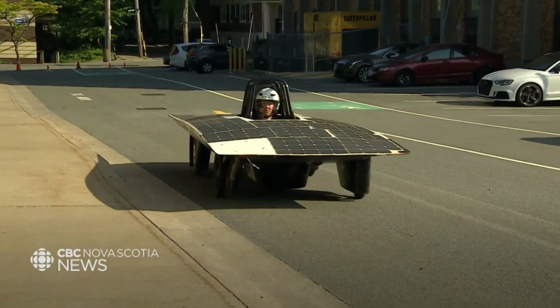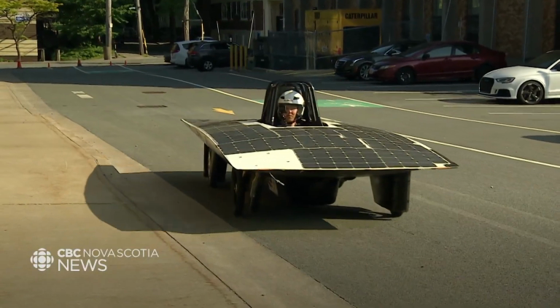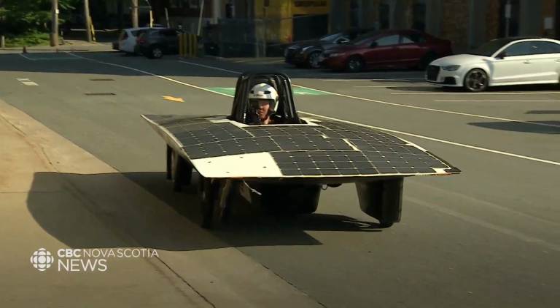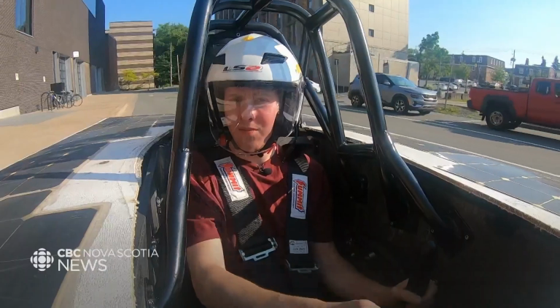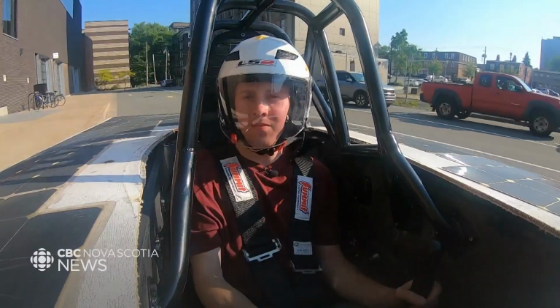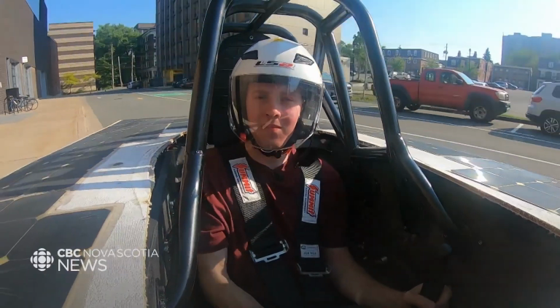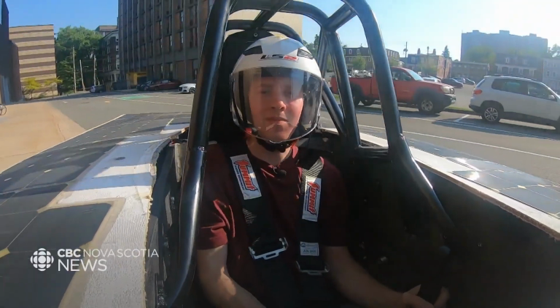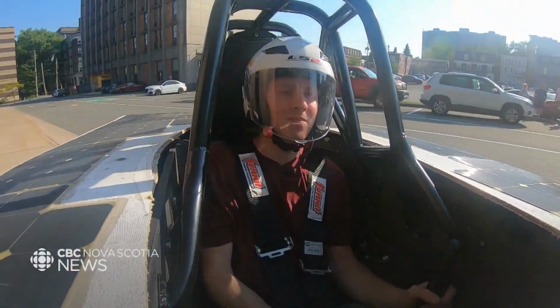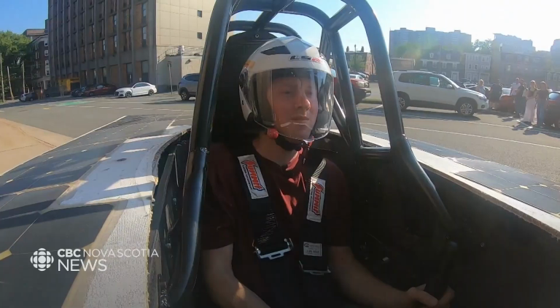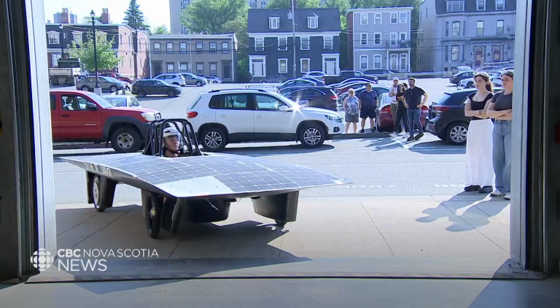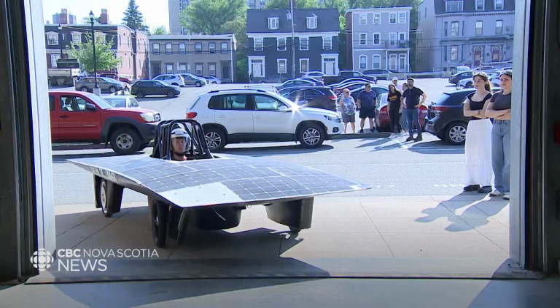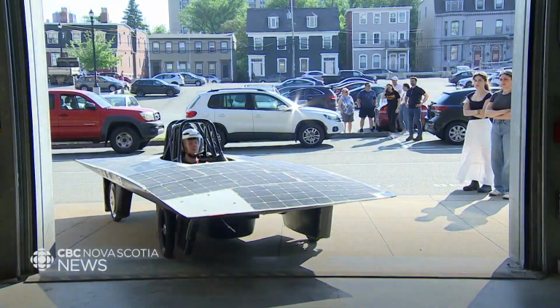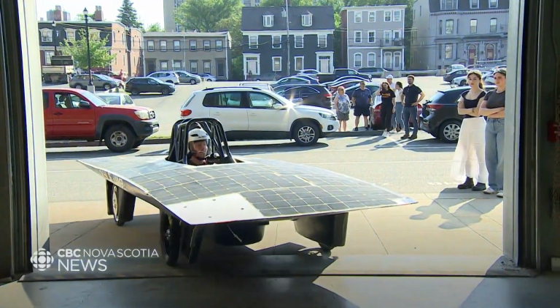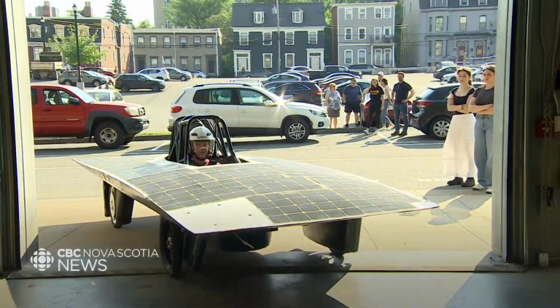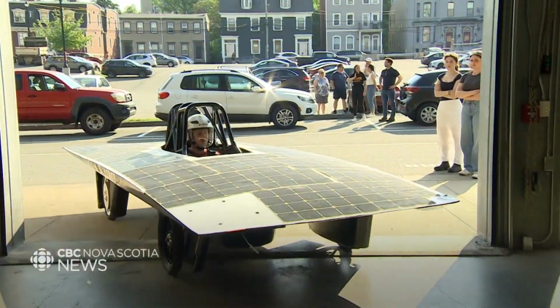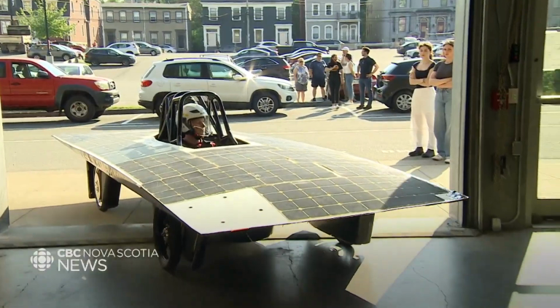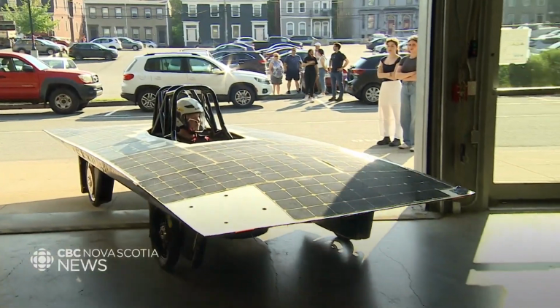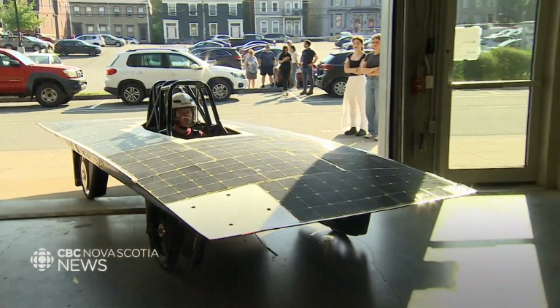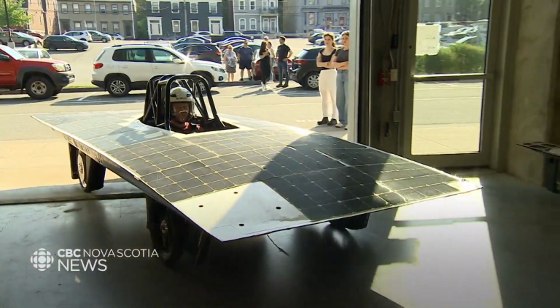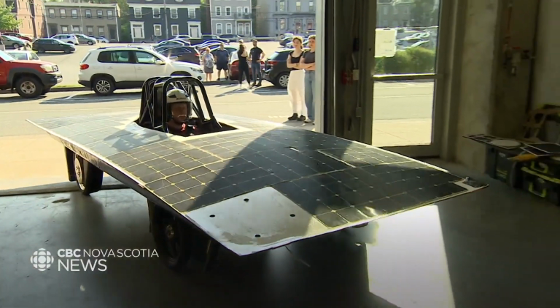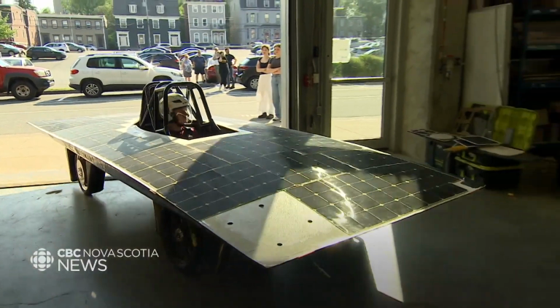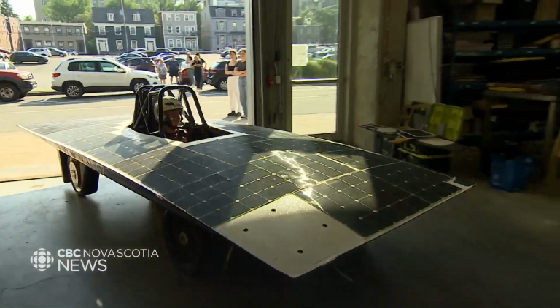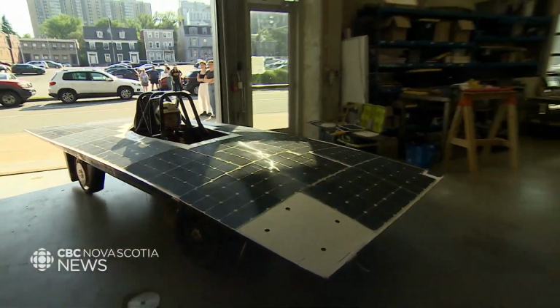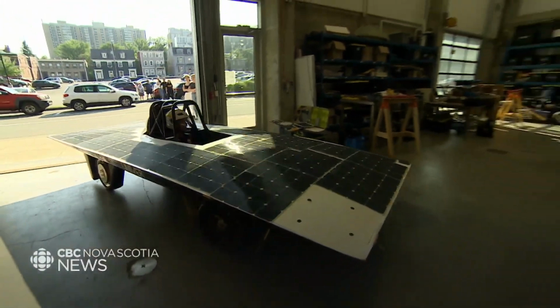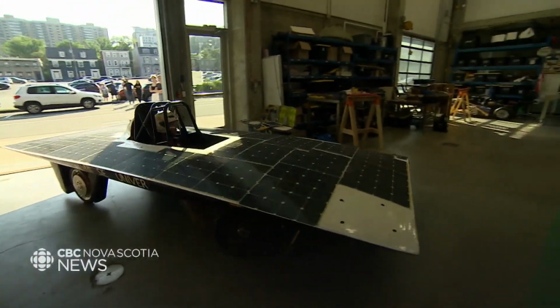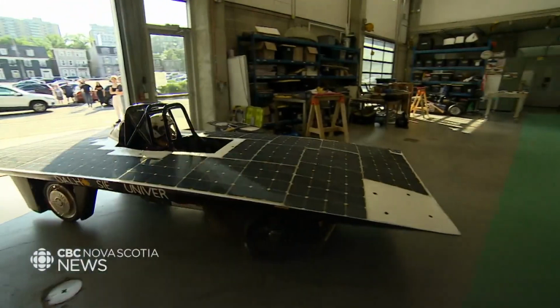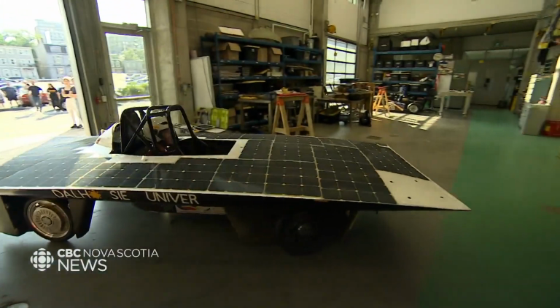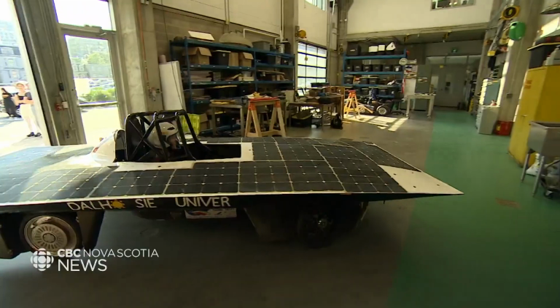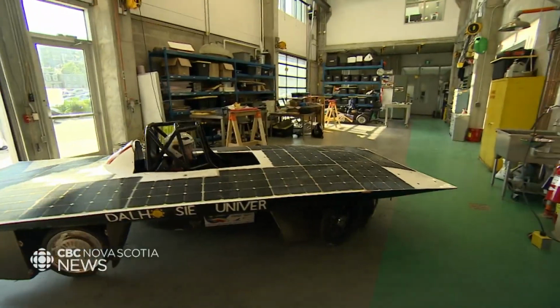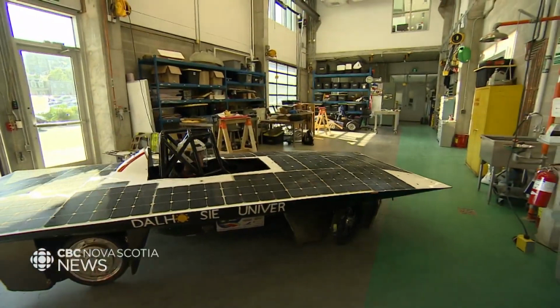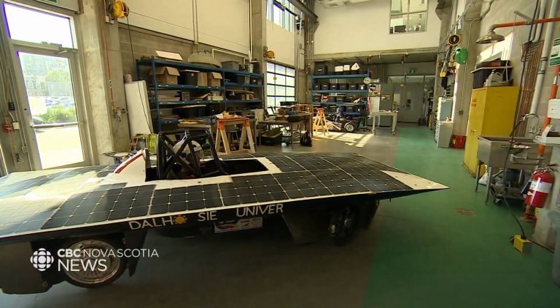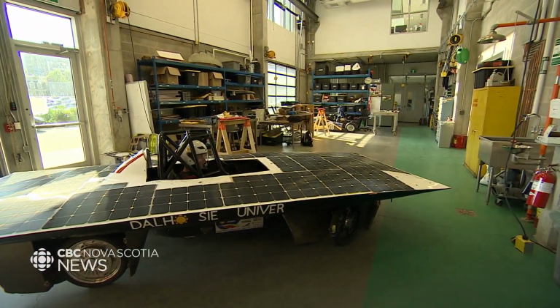The race will take place at the National Corvette Museum Motorsports Park in Bowling Green, Kentucky, where 34 teams from all over North America will compete. Molly McNaughton, CBC News, Halifax.